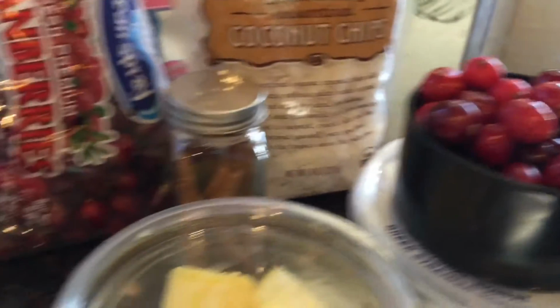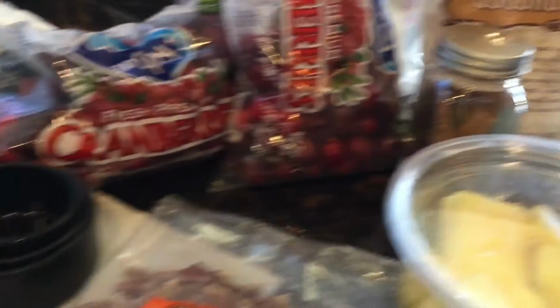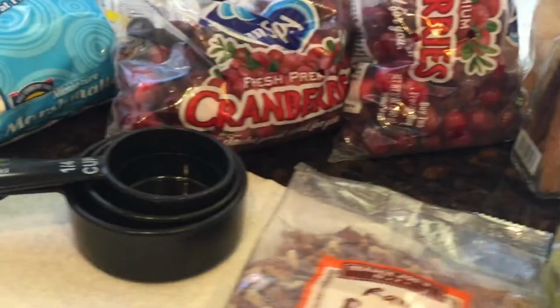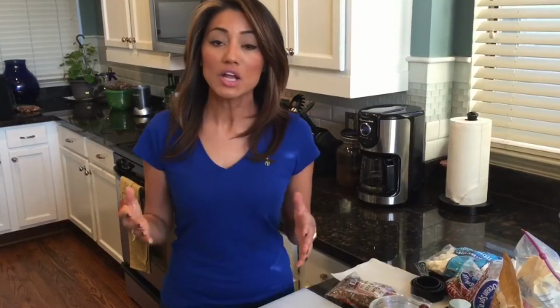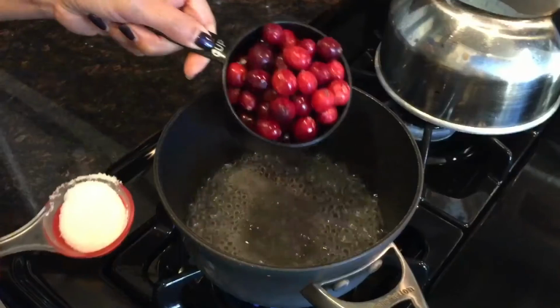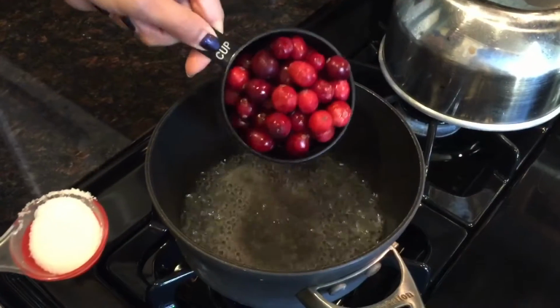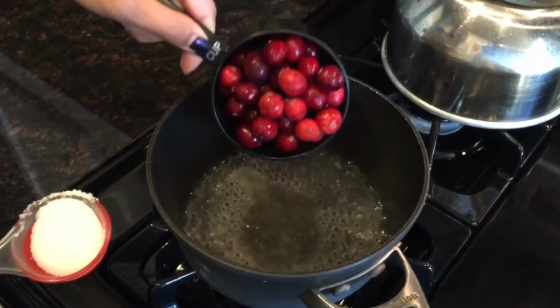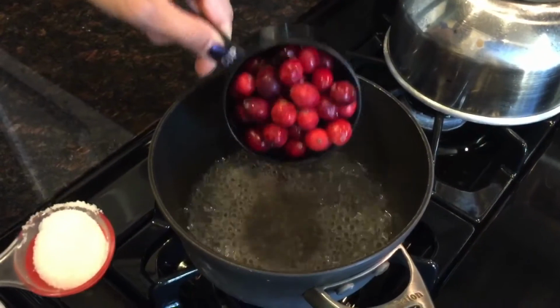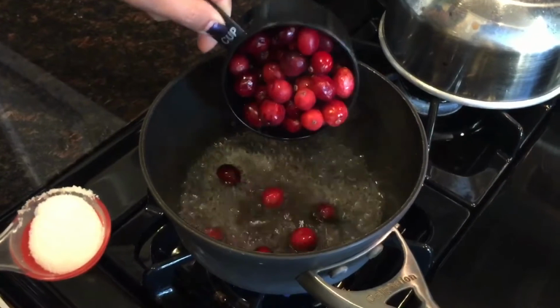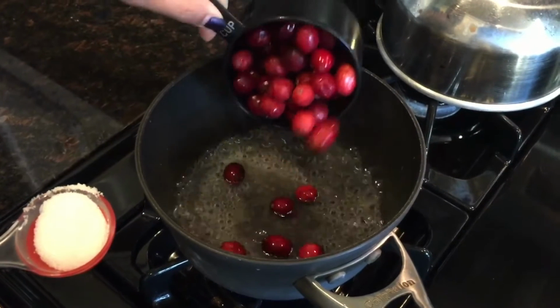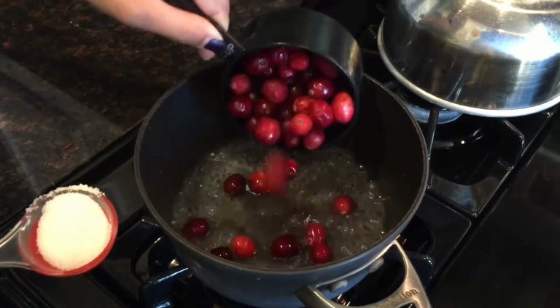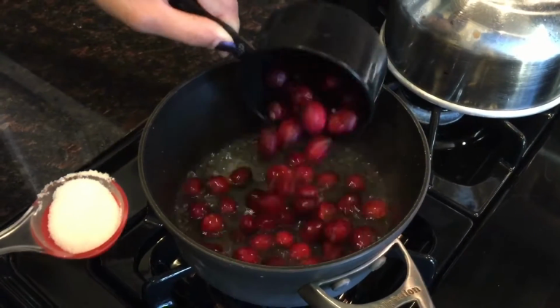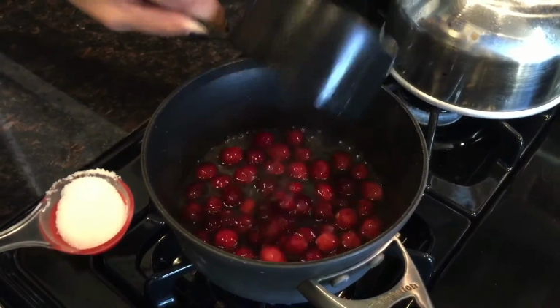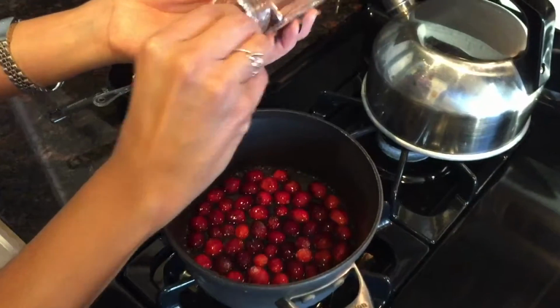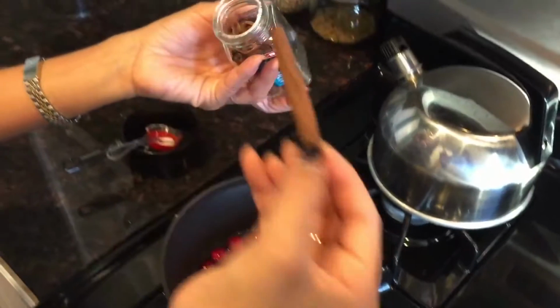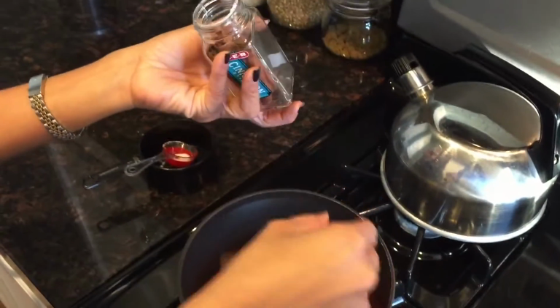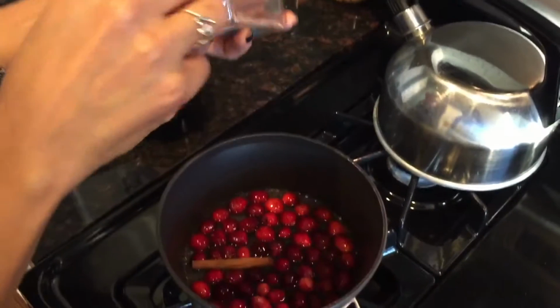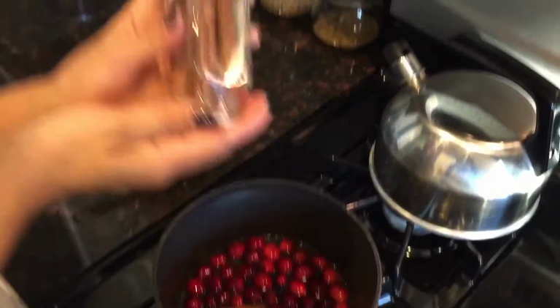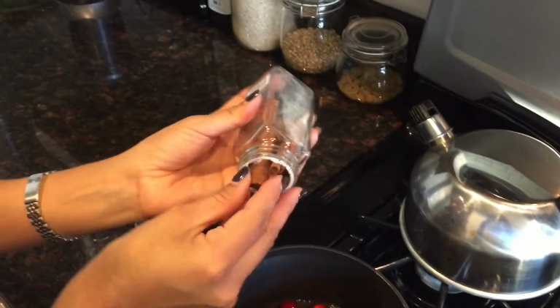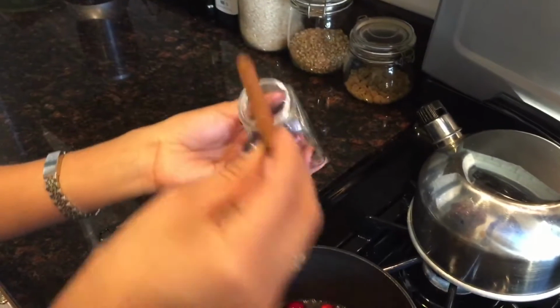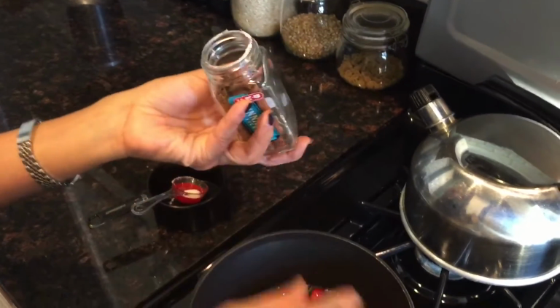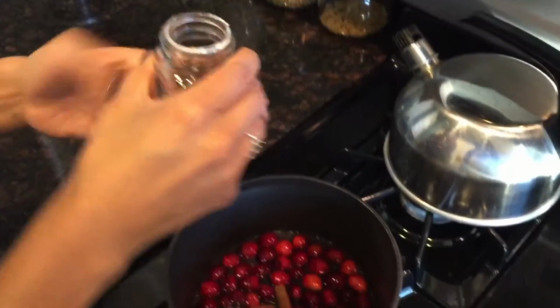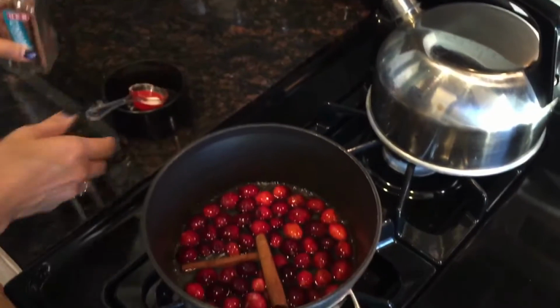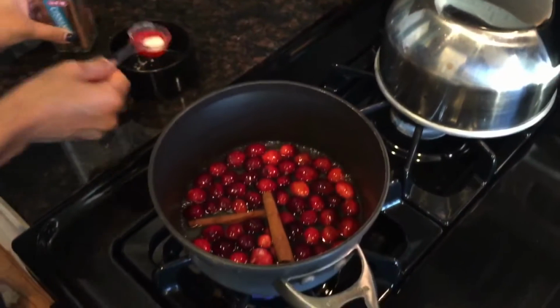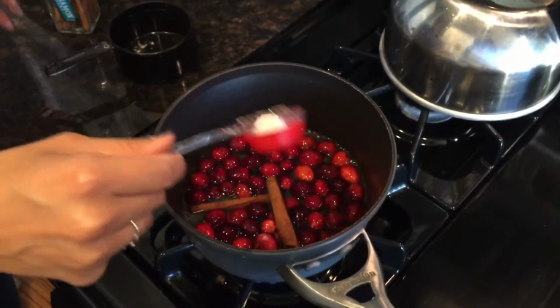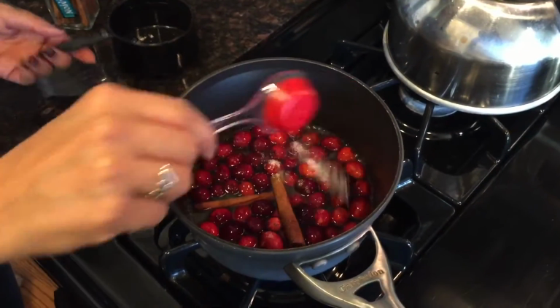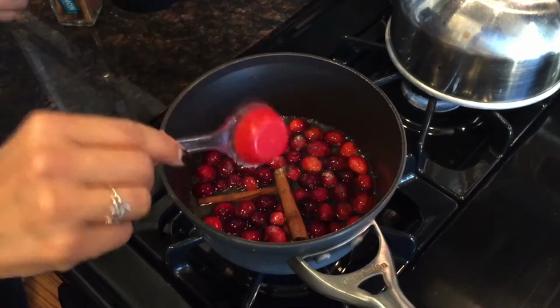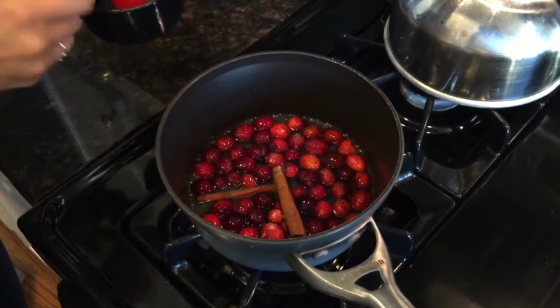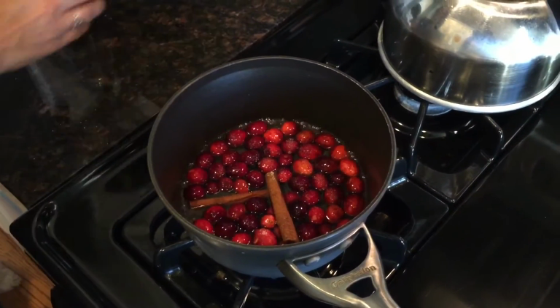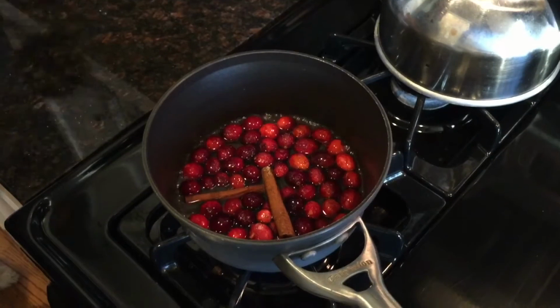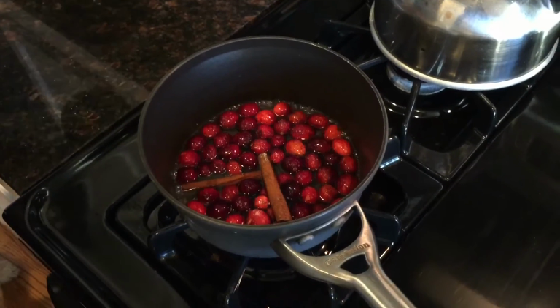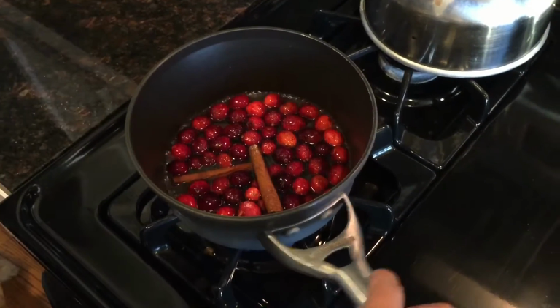So let's go ahead and get started. I'm gonna go ahead and boil some water and I'll add the cranberries. I'll add one cinnamon stick, maybe two, and then I'll add a little bit of sugar and I'm gonna go ahead and let it boil for anywhere from 10 to 15 minutes before I let it cool.